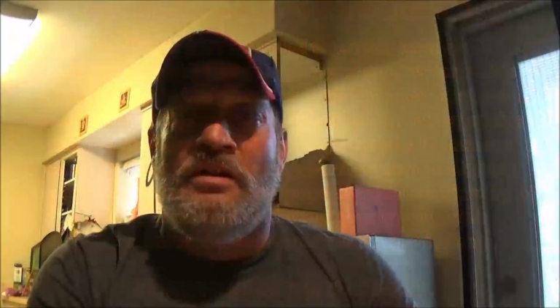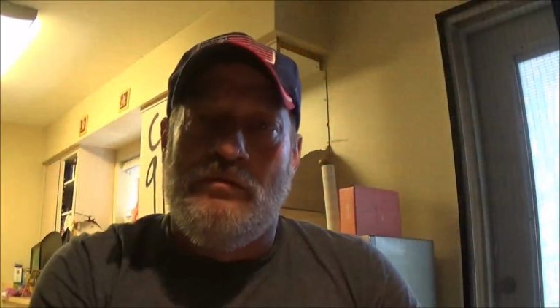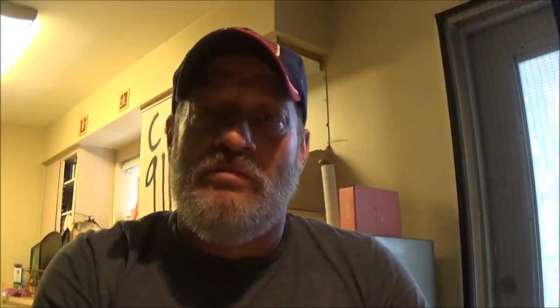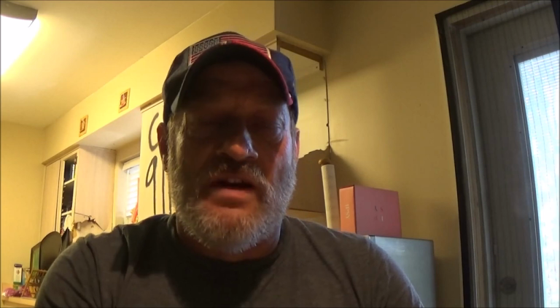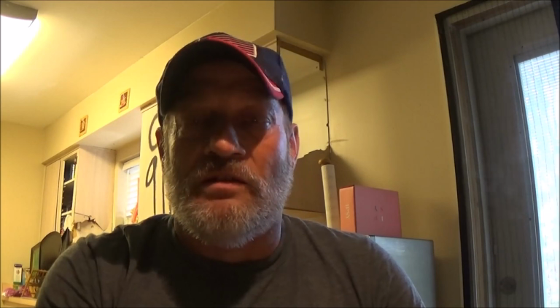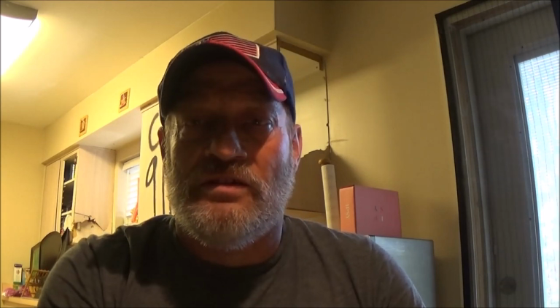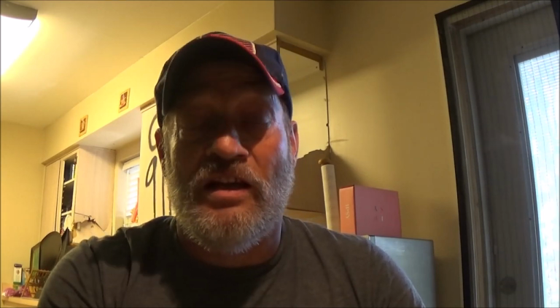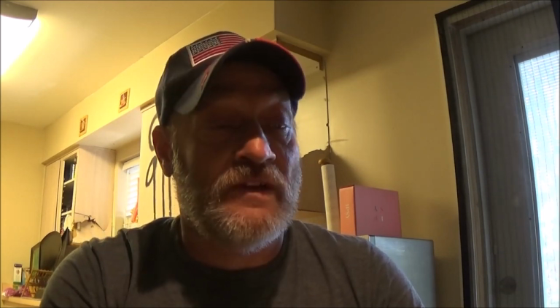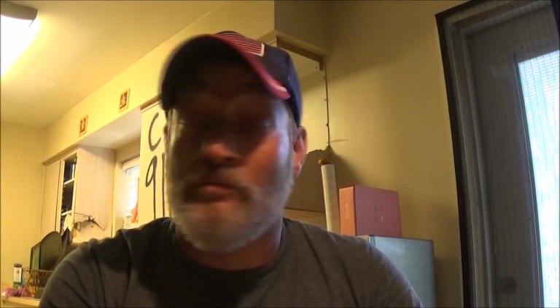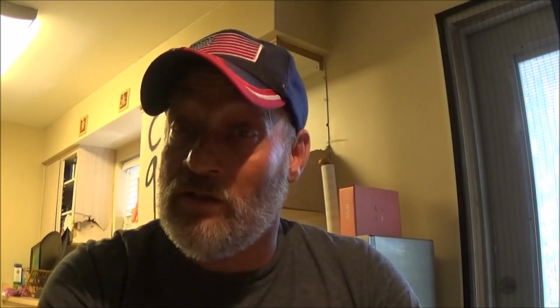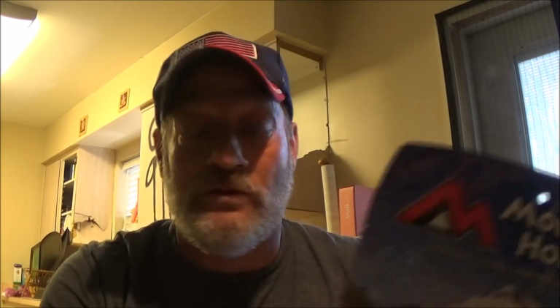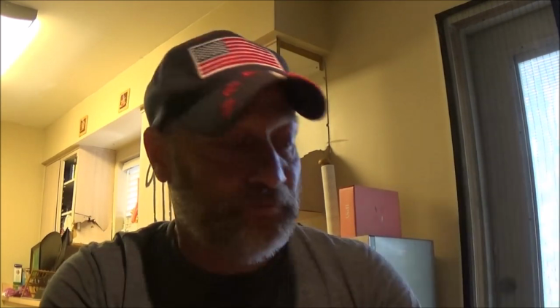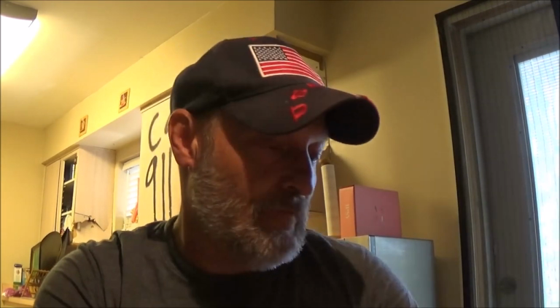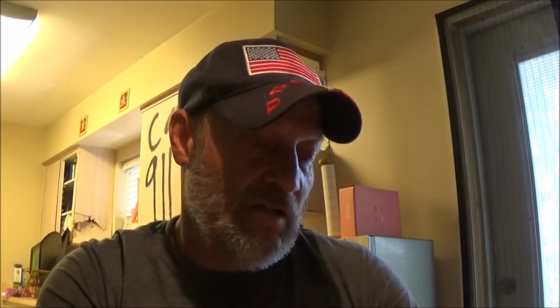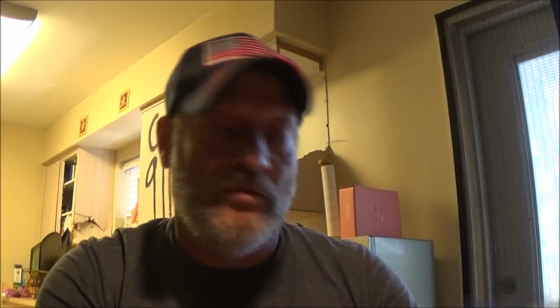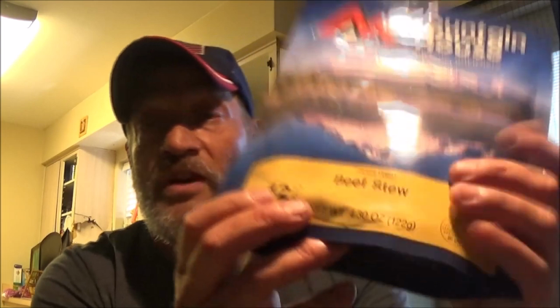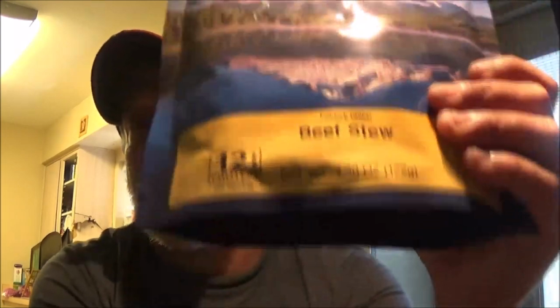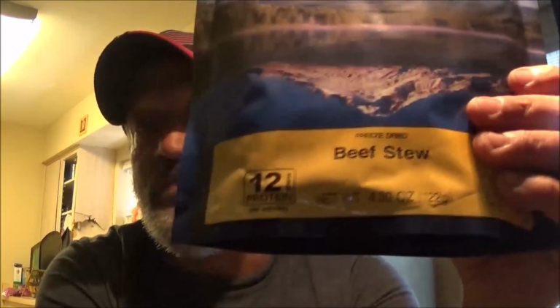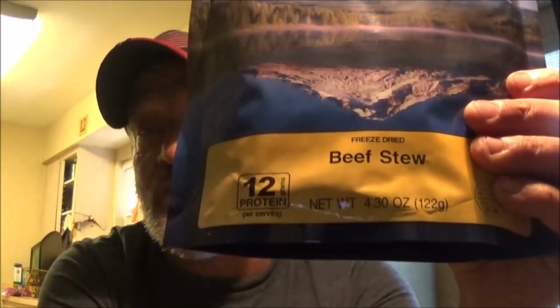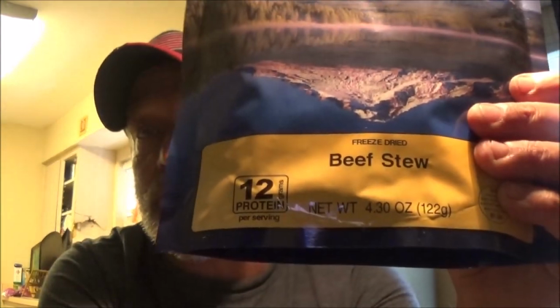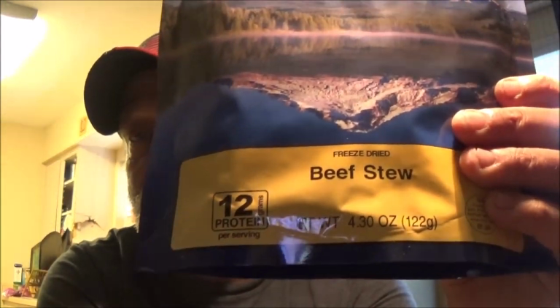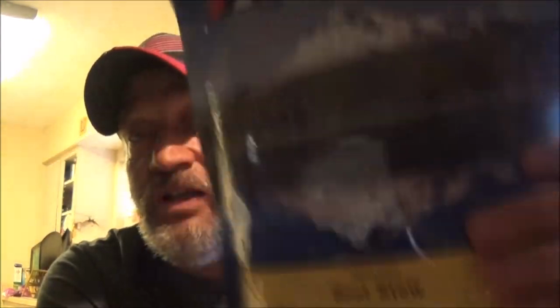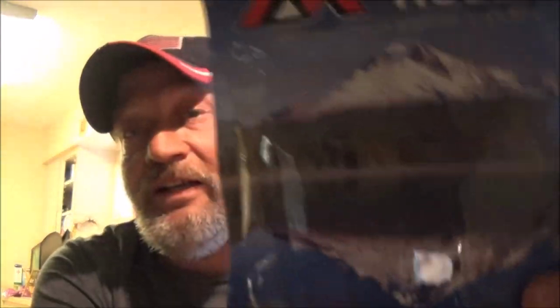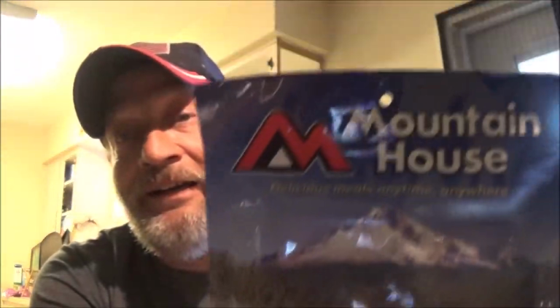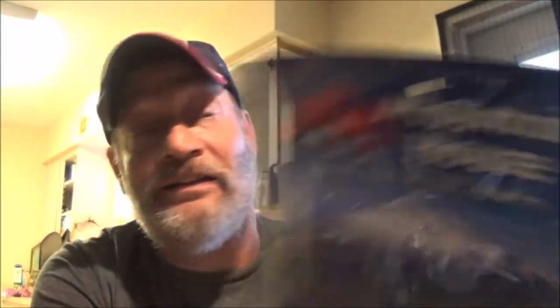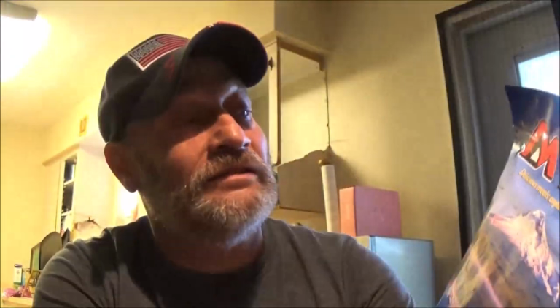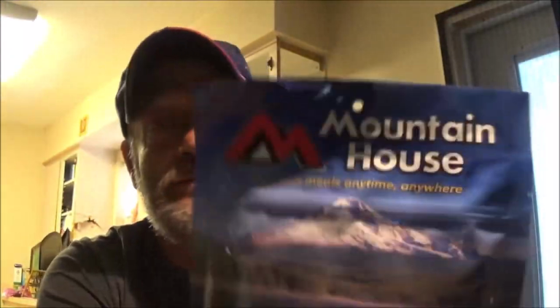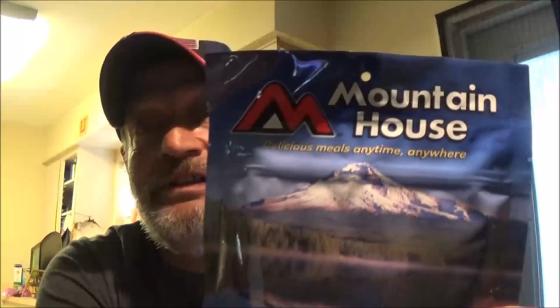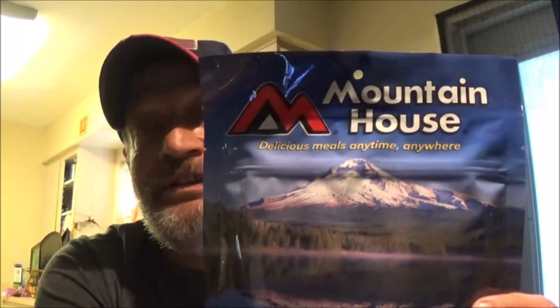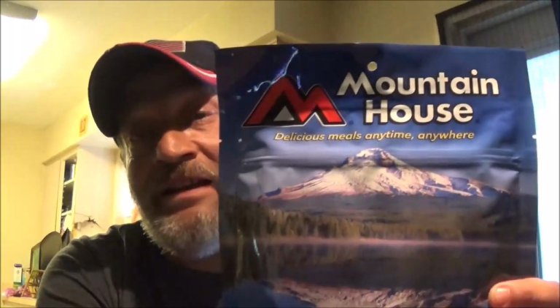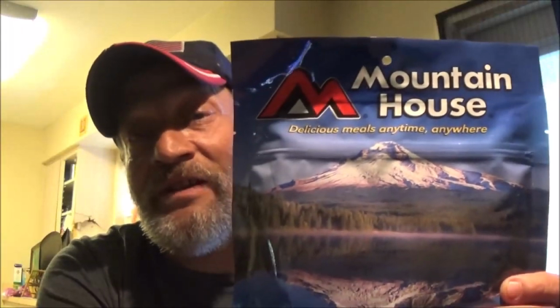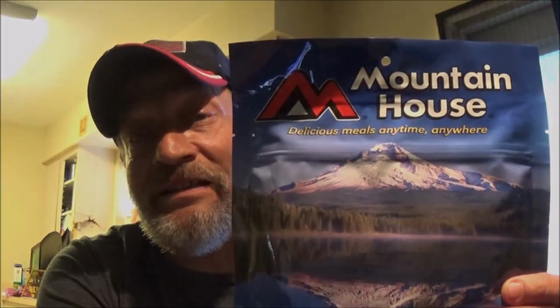Hi everyone, SheaBear1000 here. Today we've got another Mountain House review. We're going to try the beef stew and see how good that tastes.